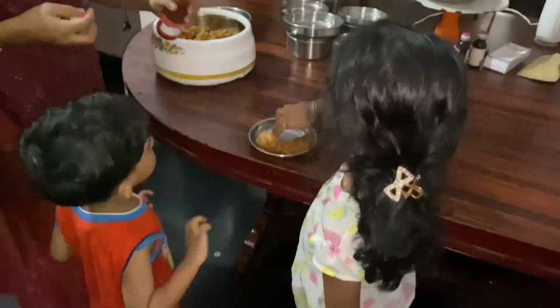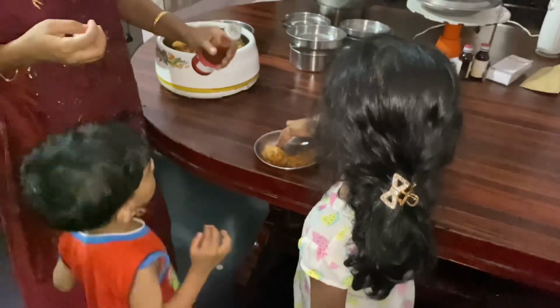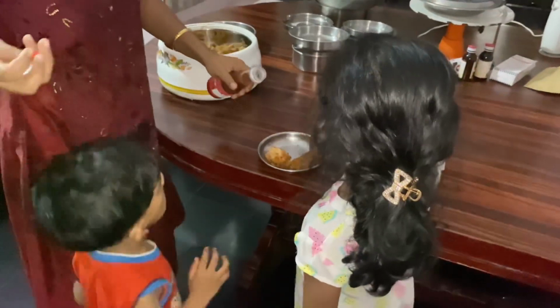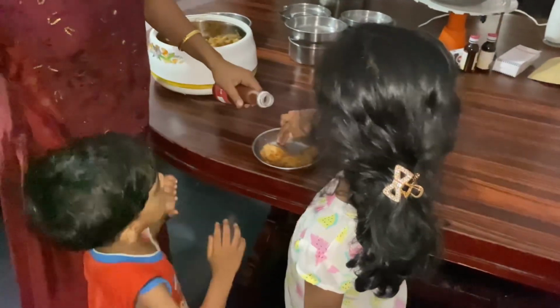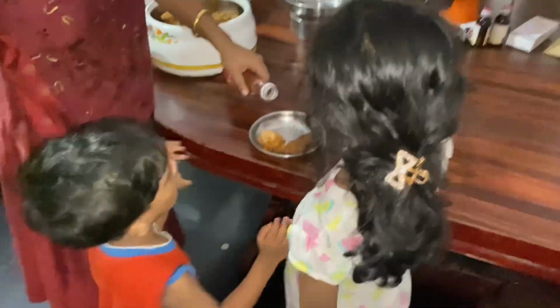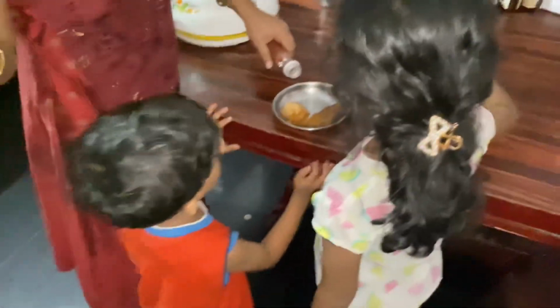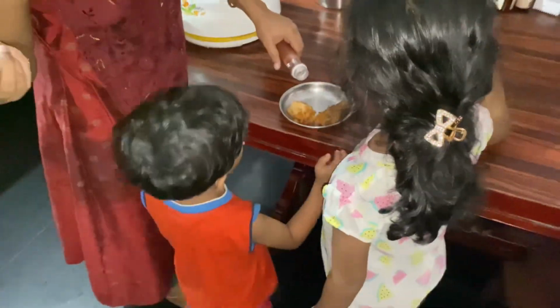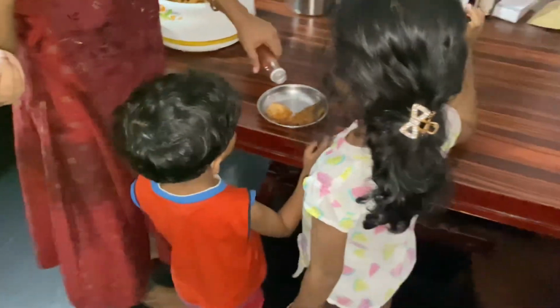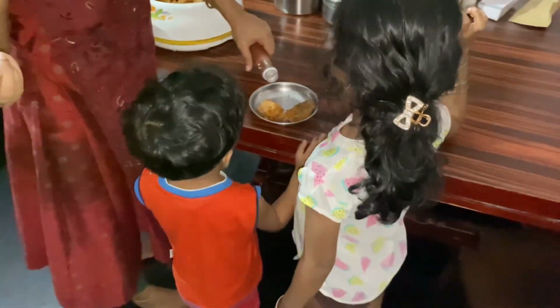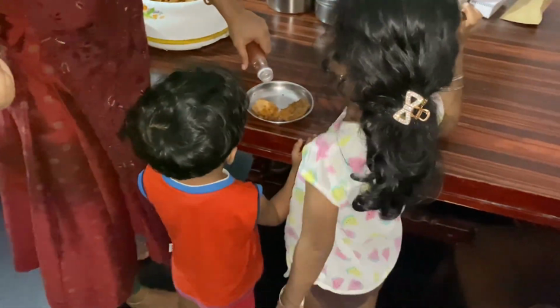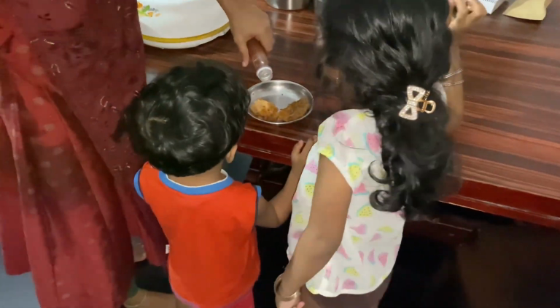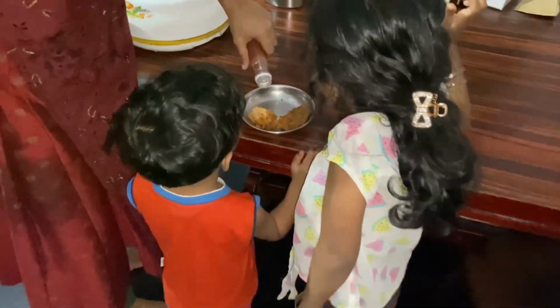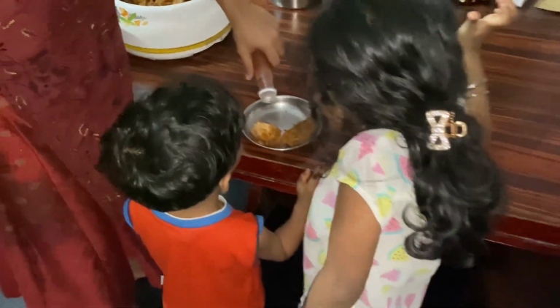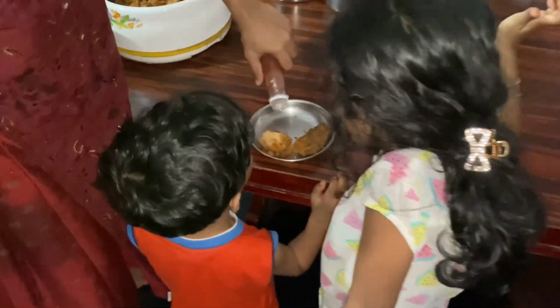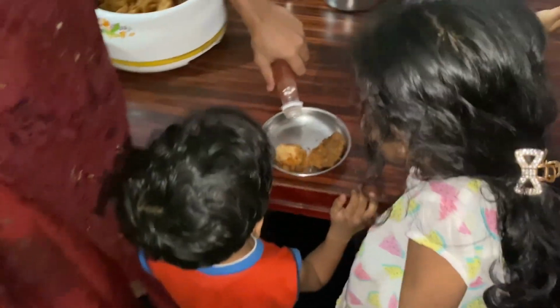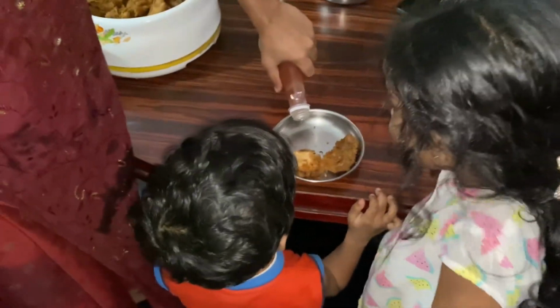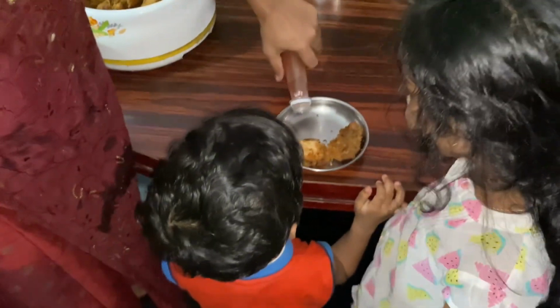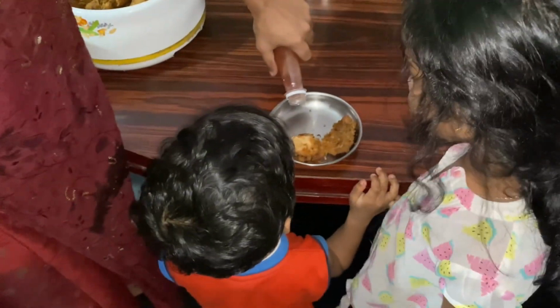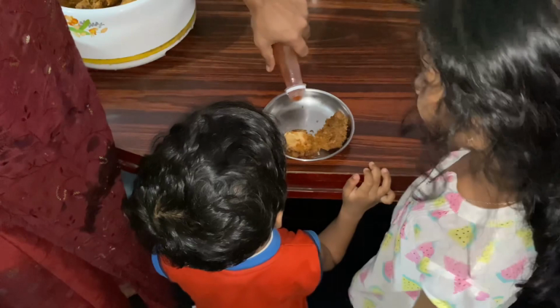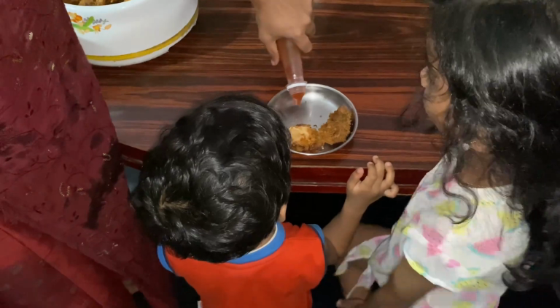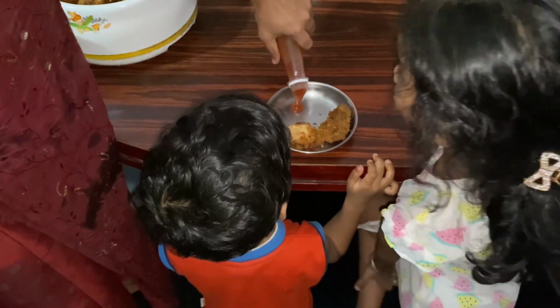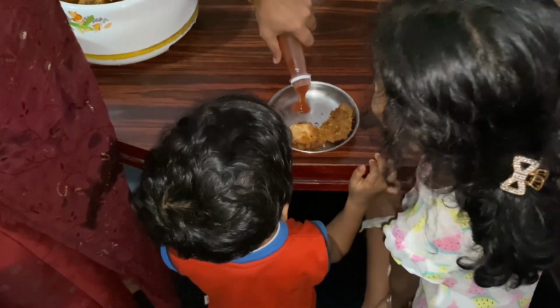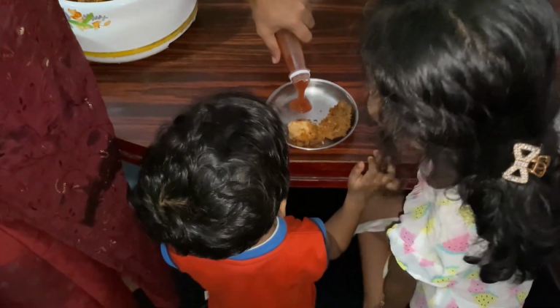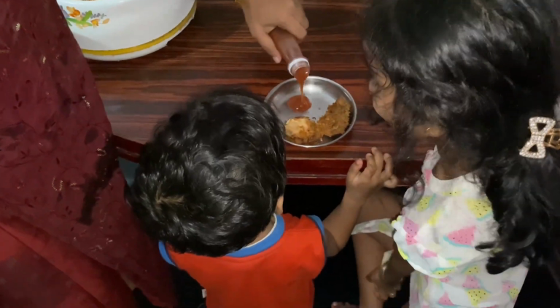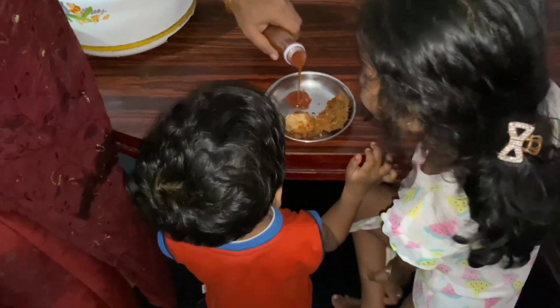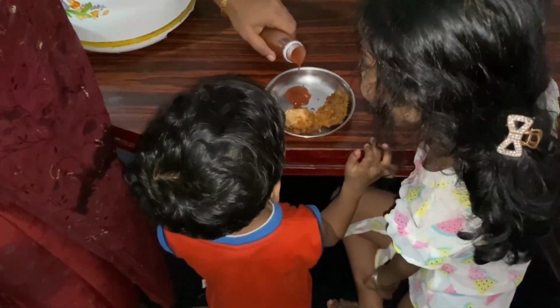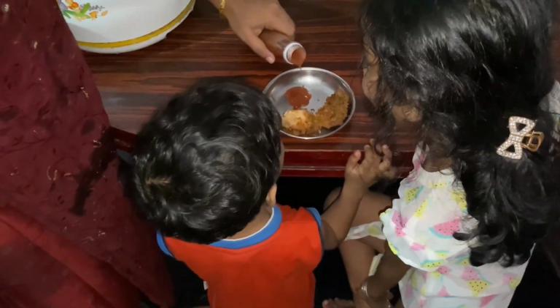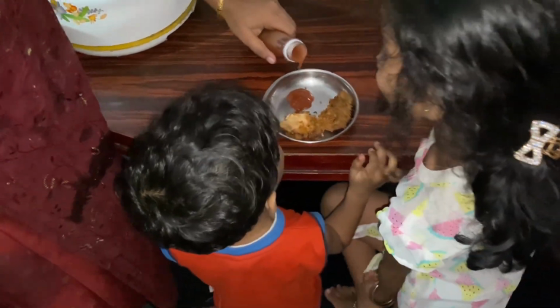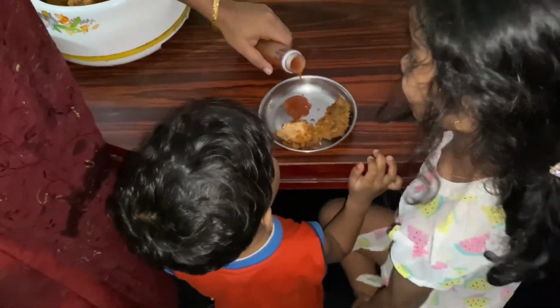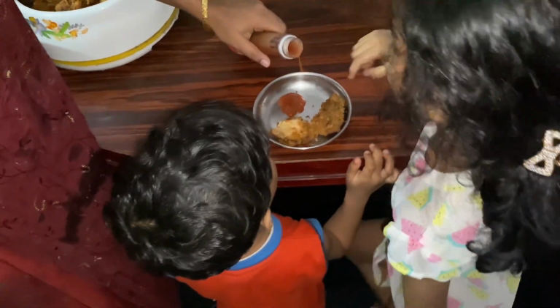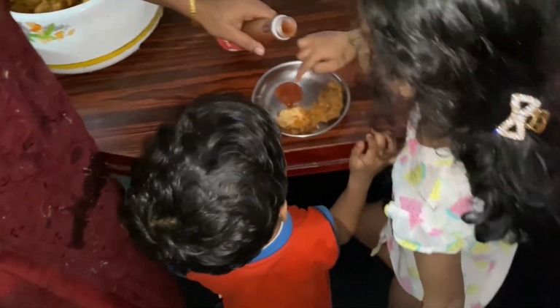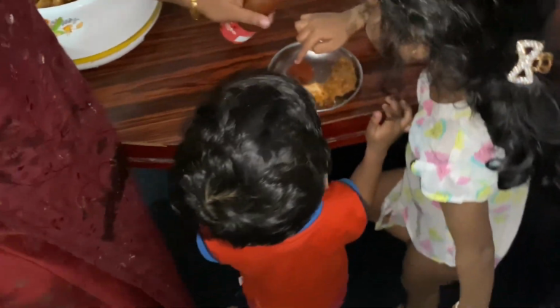Hi friends, welcome back to my channel. Our new special item is here. We are able to complete the hotel. This is a very good item. We are going to get the food.